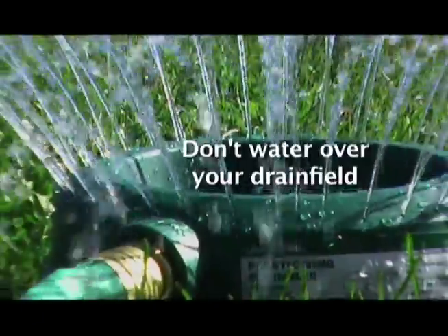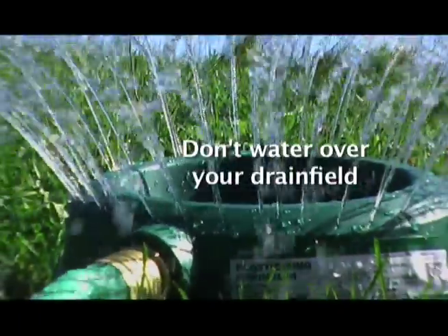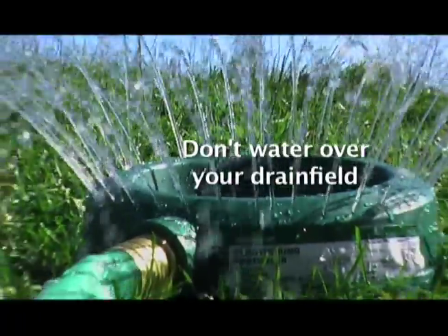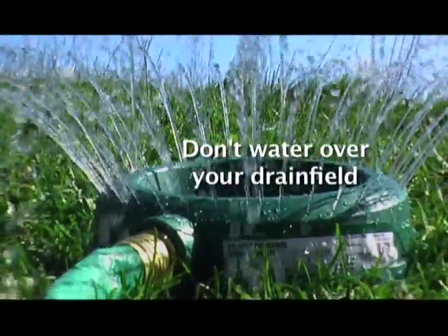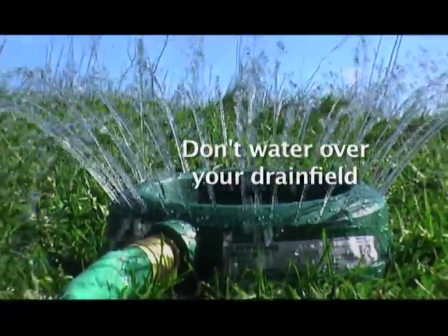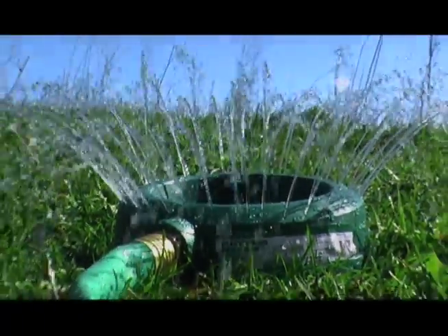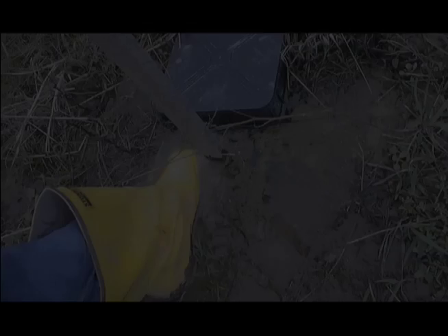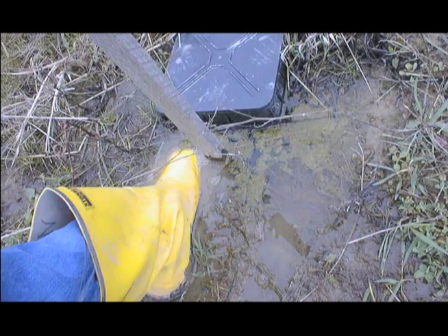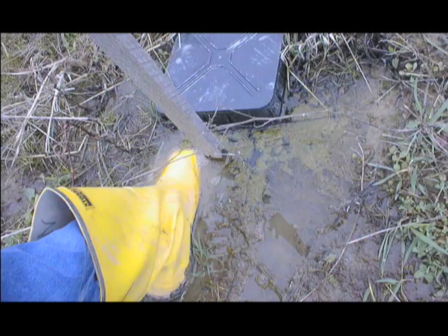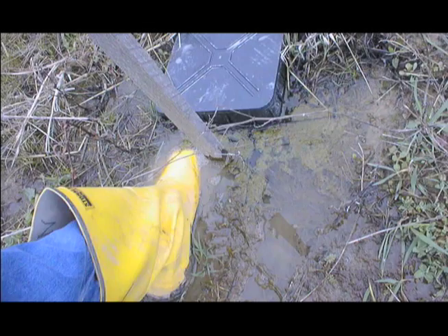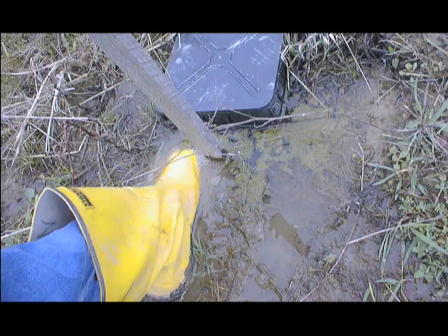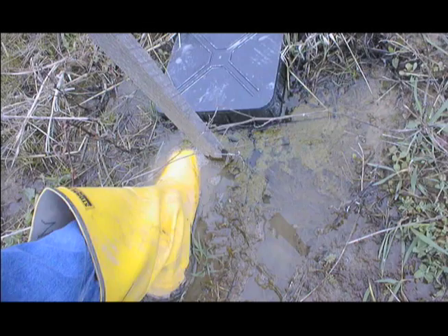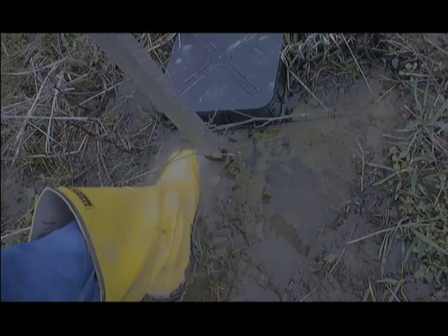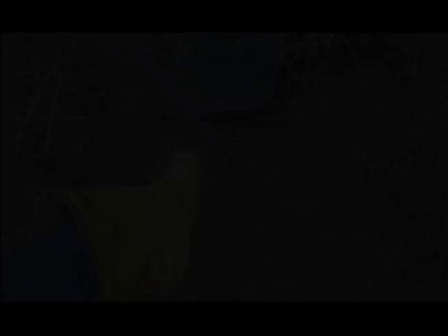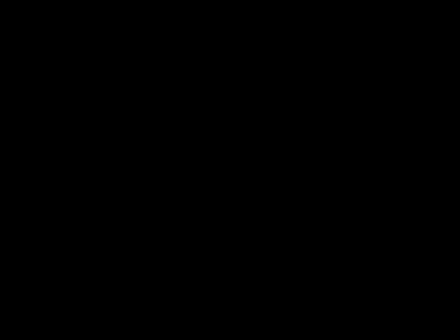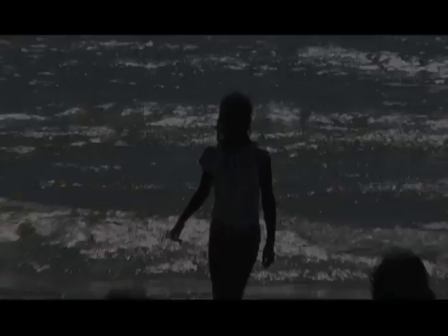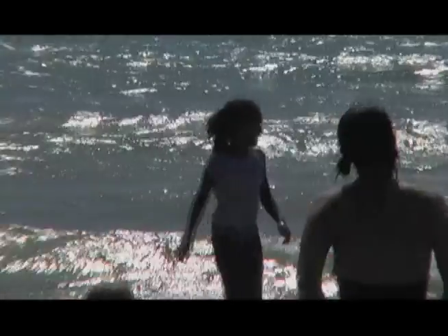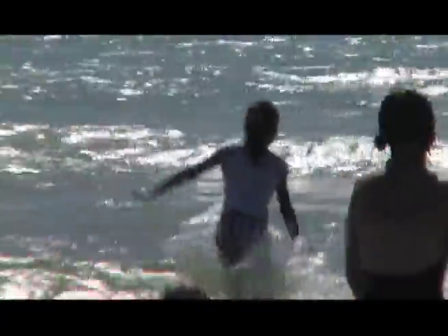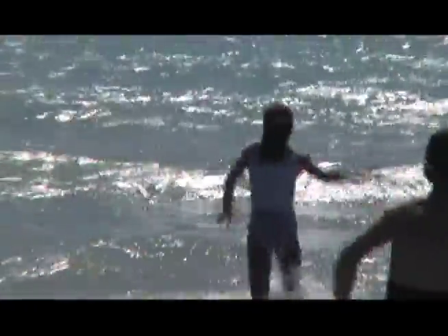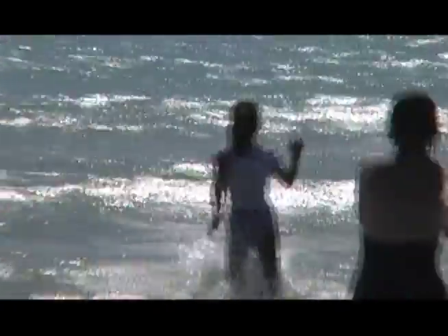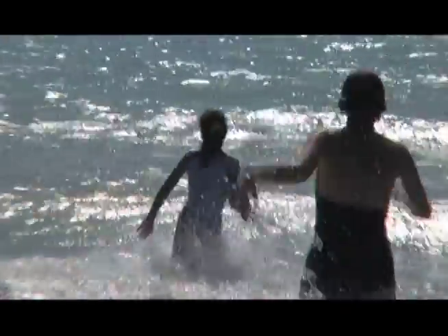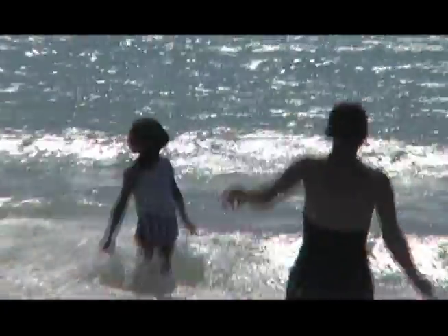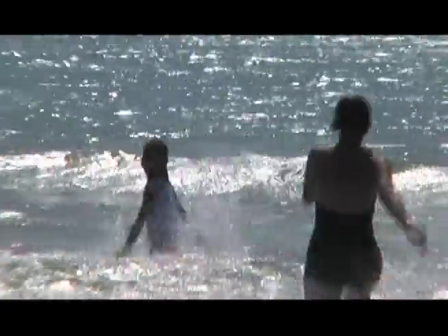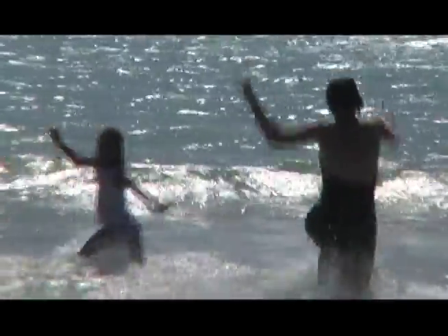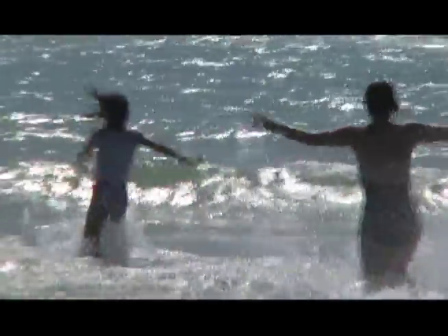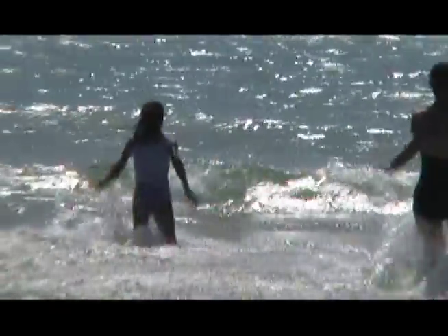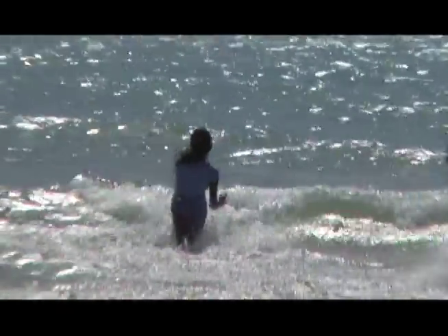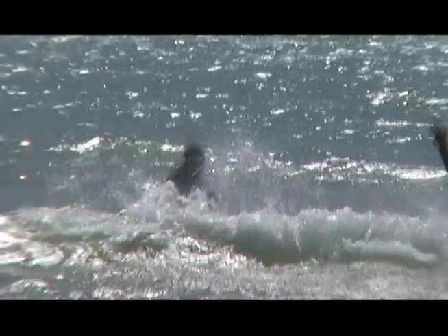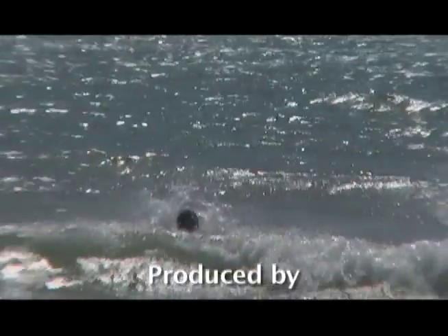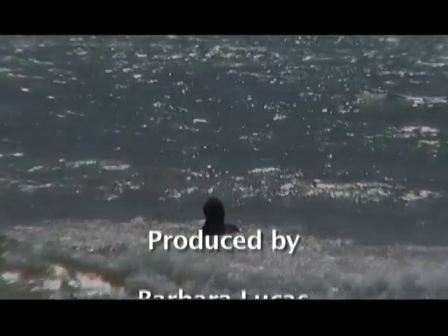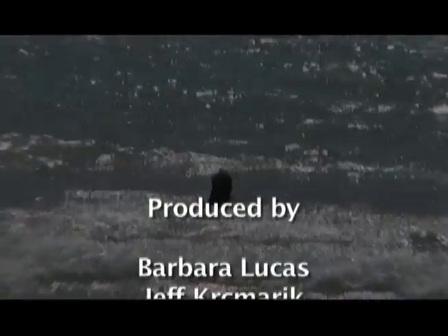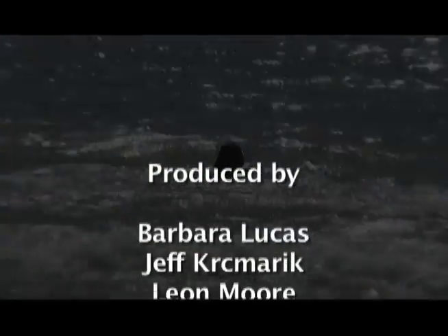Watering over the drain field can also lead to saturation and septic system failure. Remember, it's all connected. For yourself and for future generations, please take good care of your septic system.